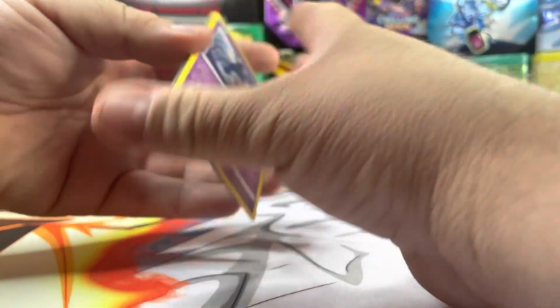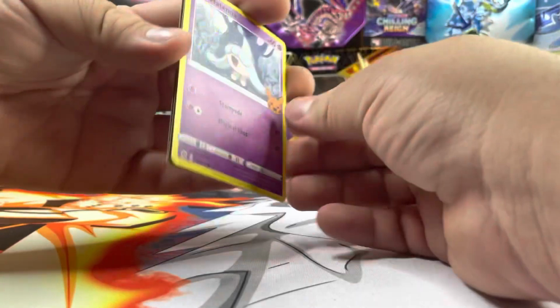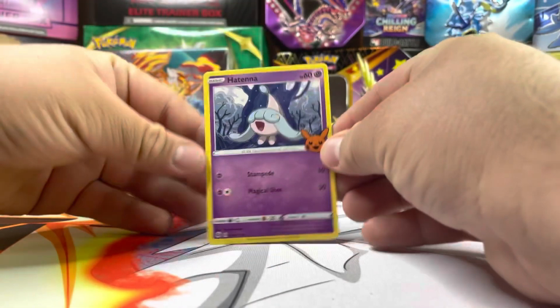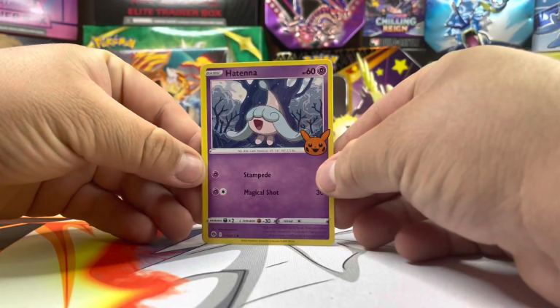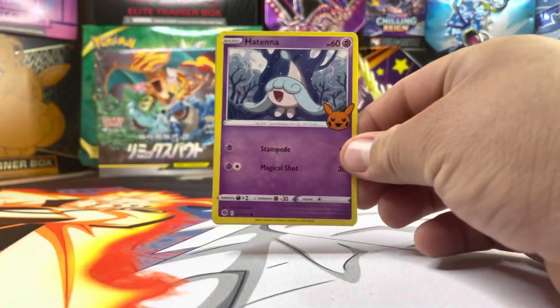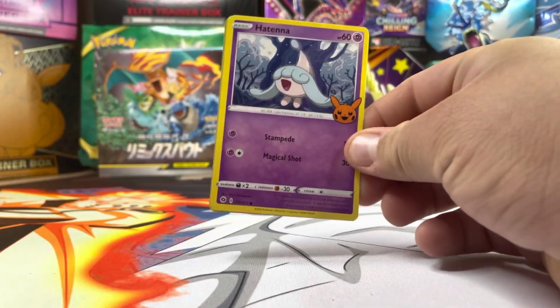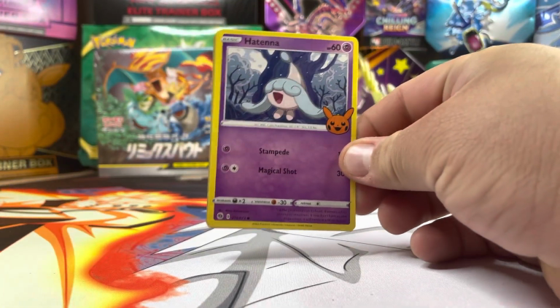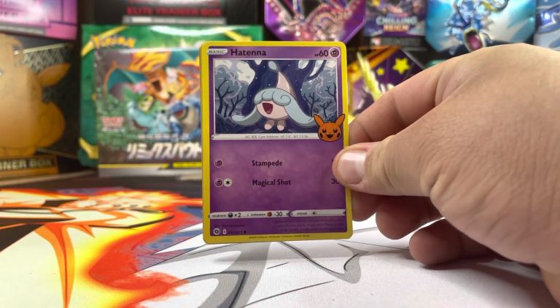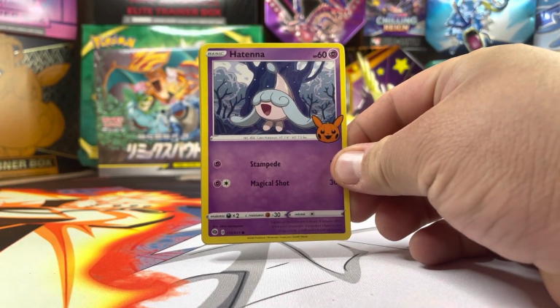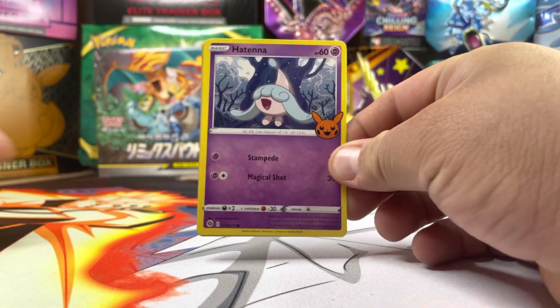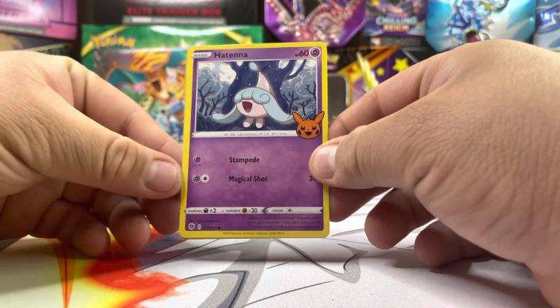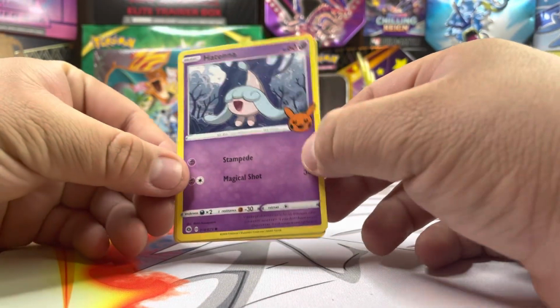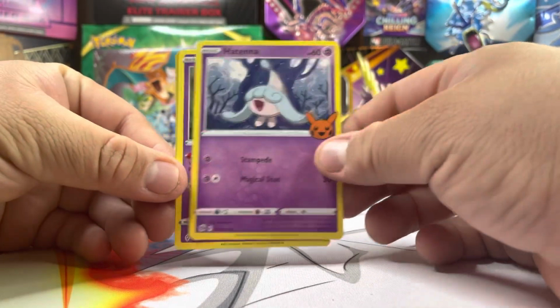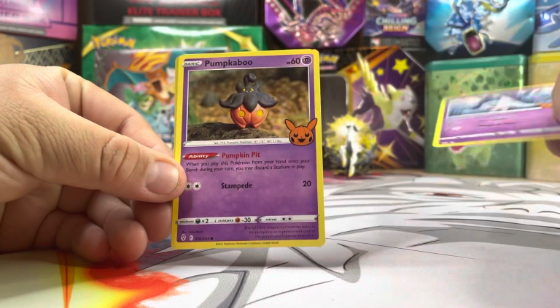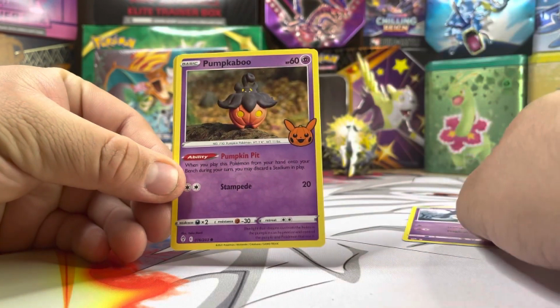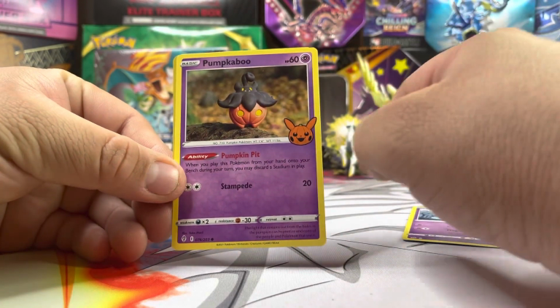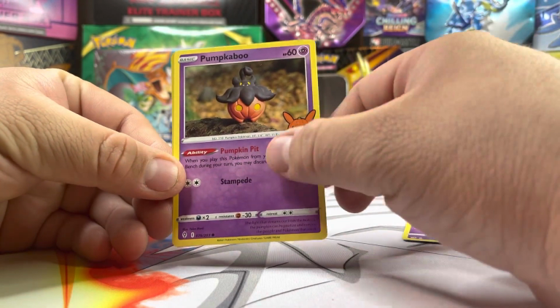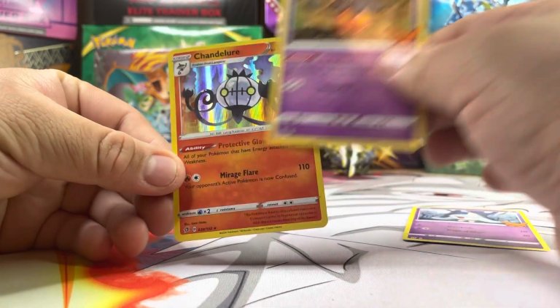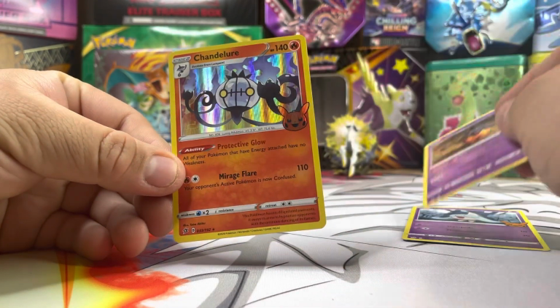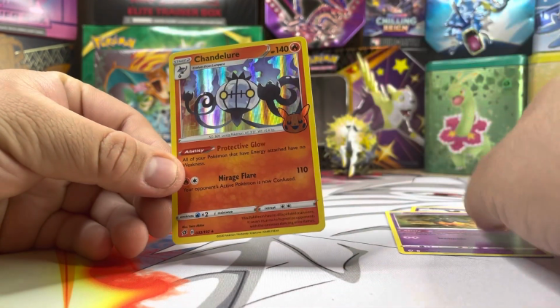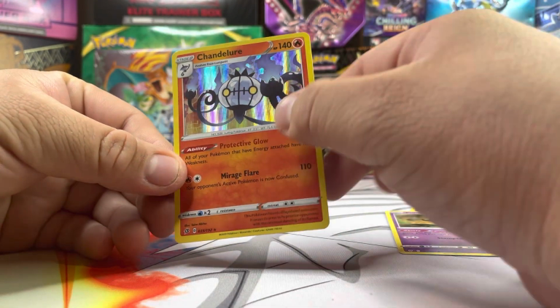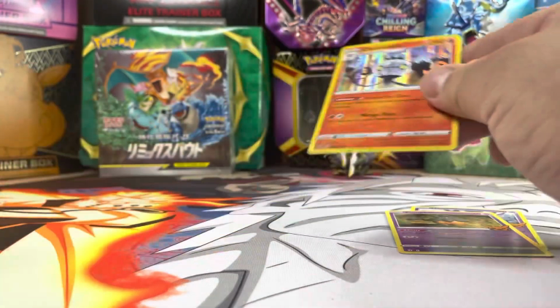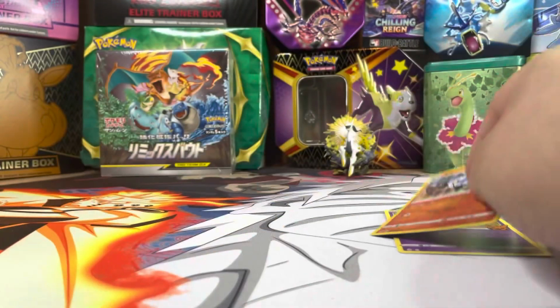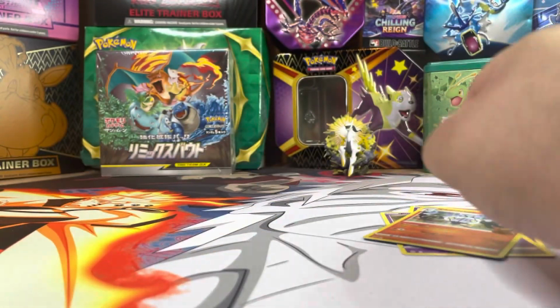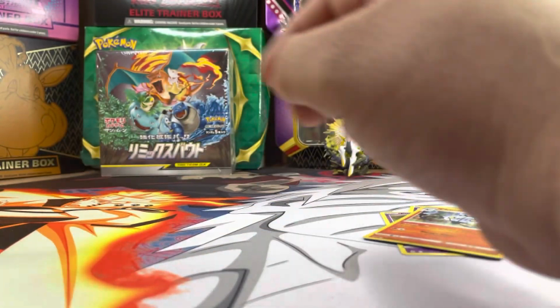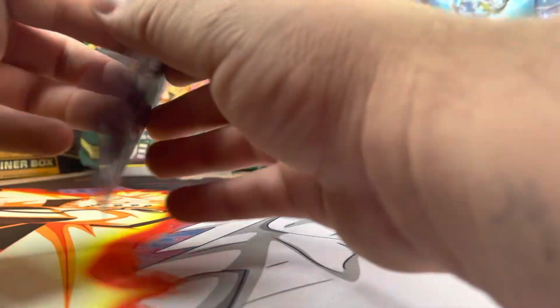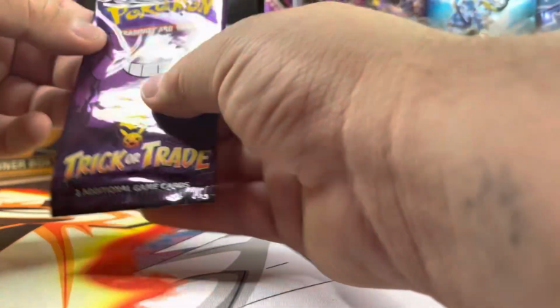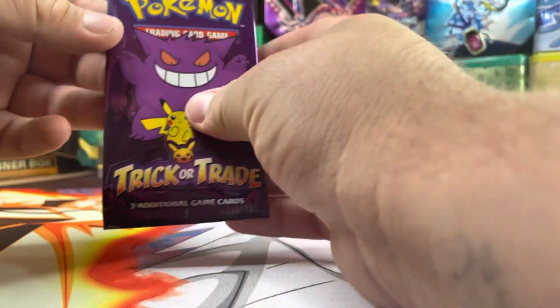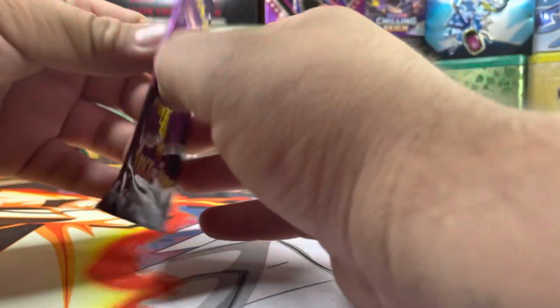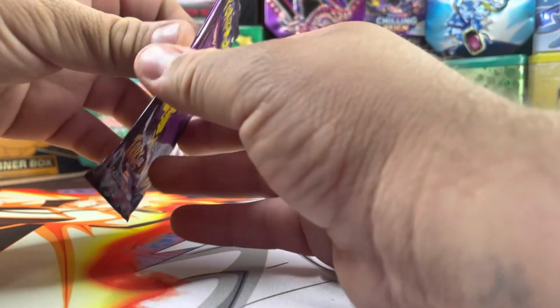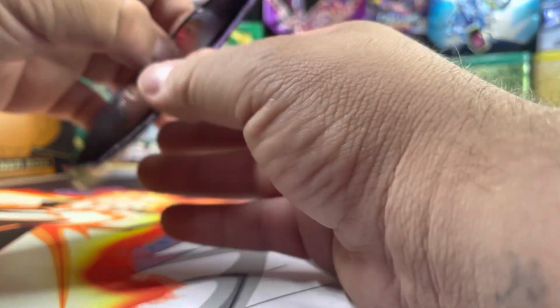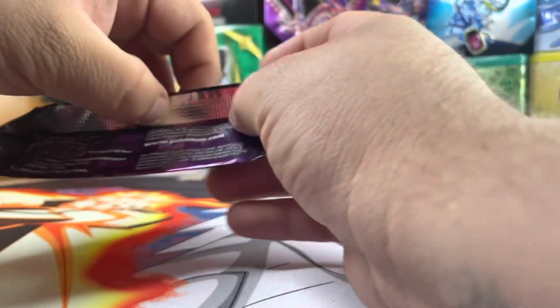Sorry about that. All right, so we got Hatina, we got Punkaboo, we got Chandelure. All right, that was perfect. We'll go to pack number two, sorry for the background noise.